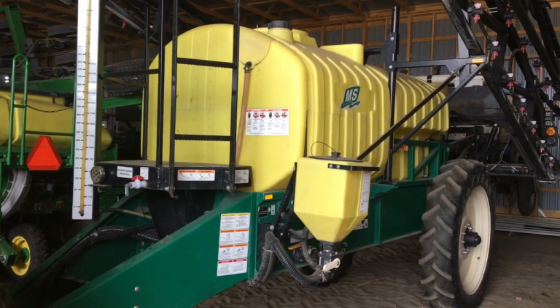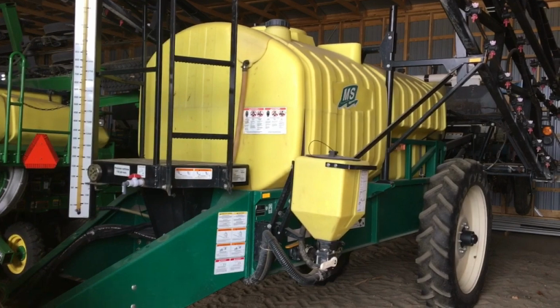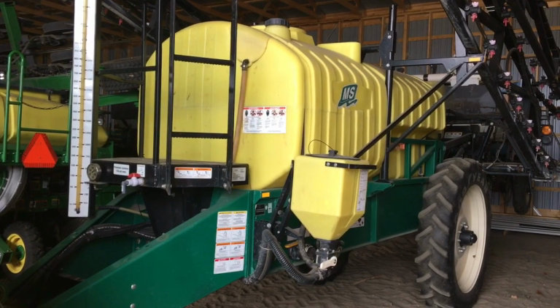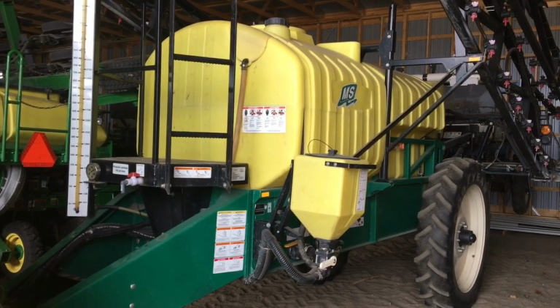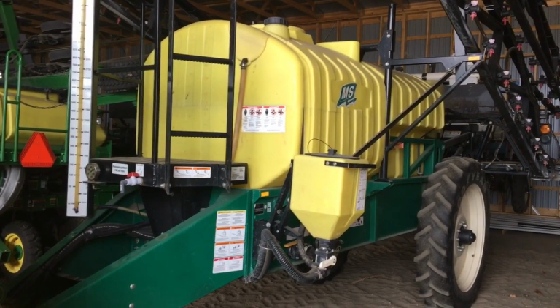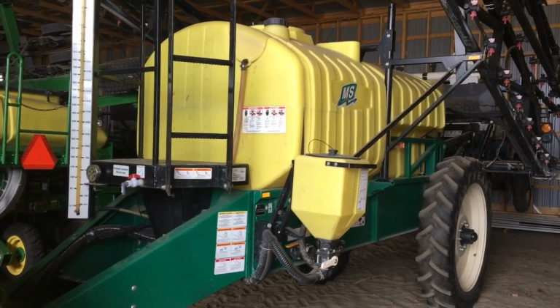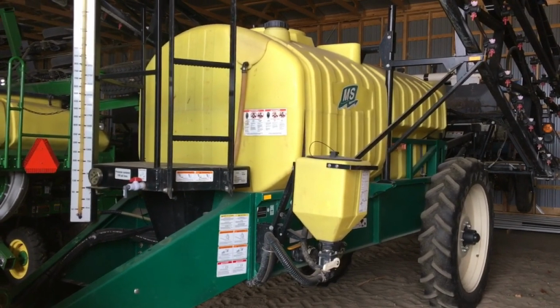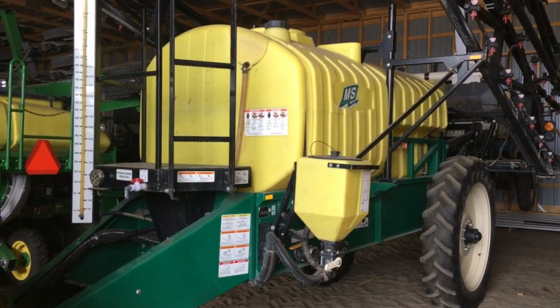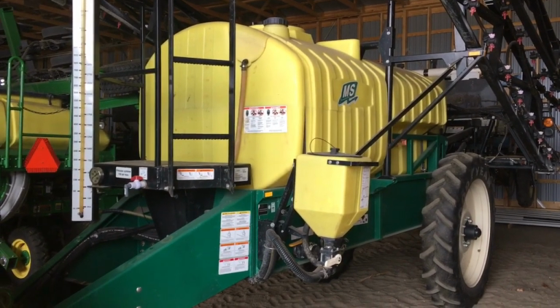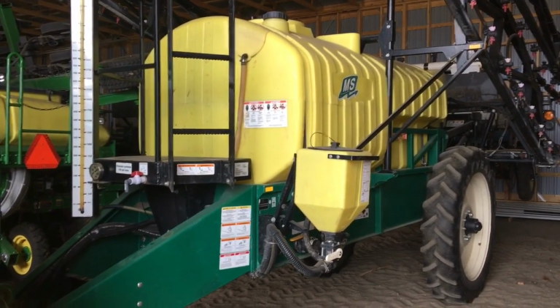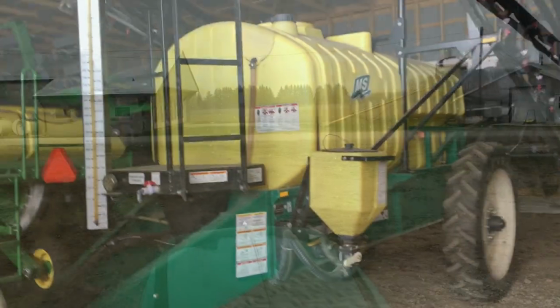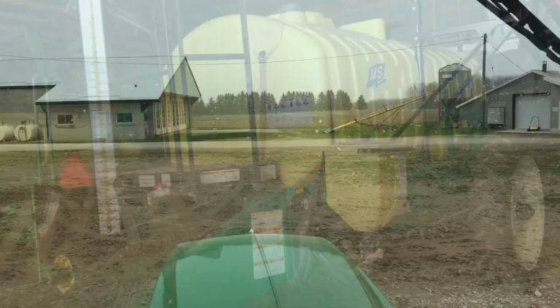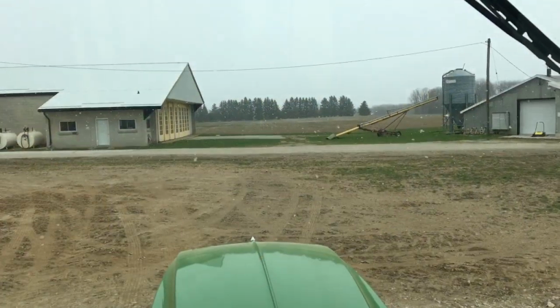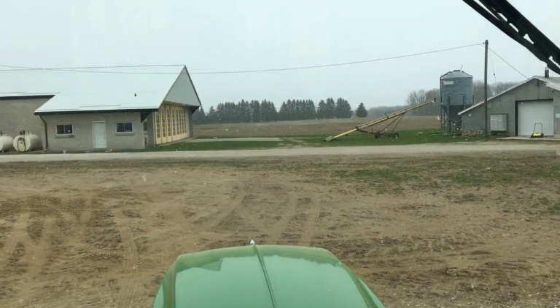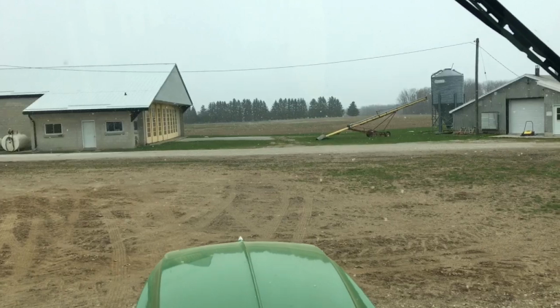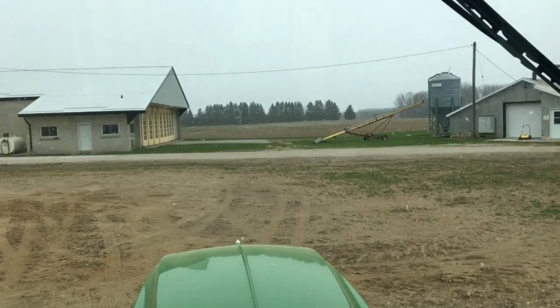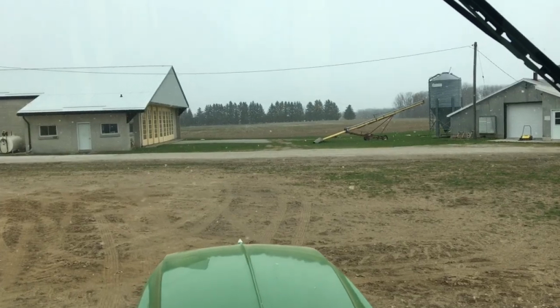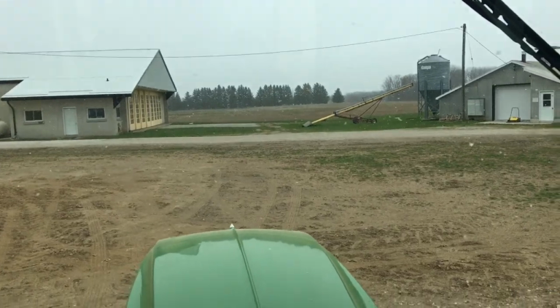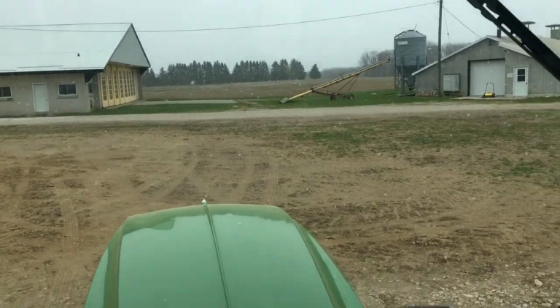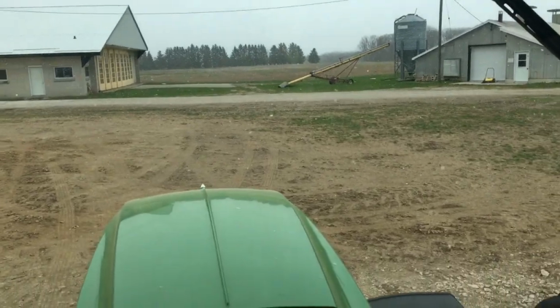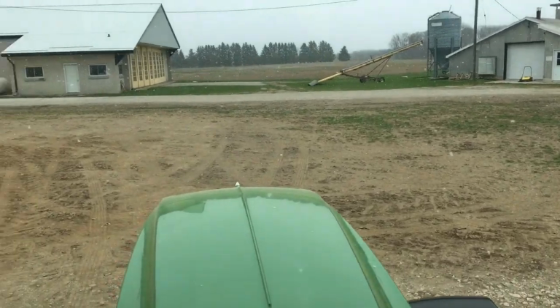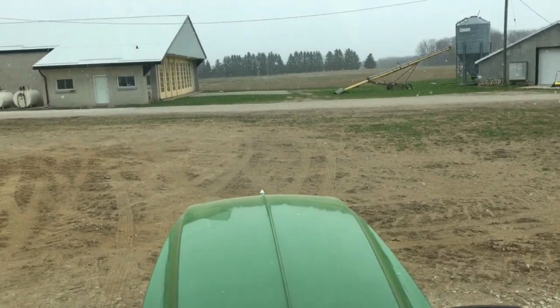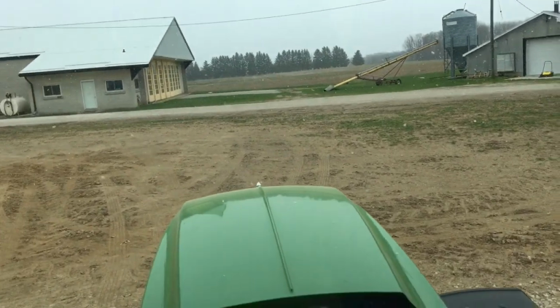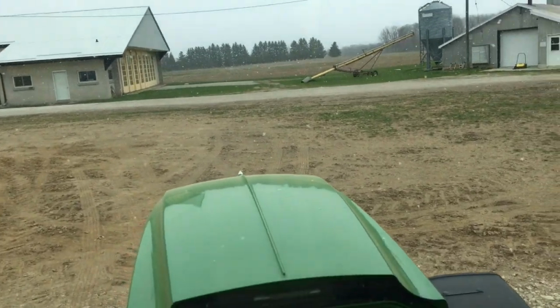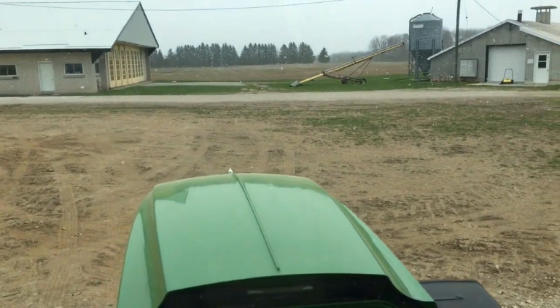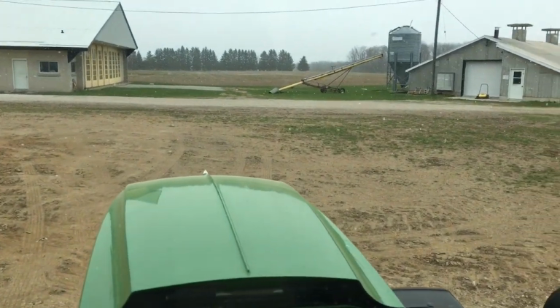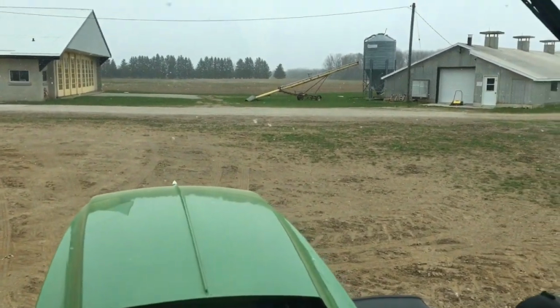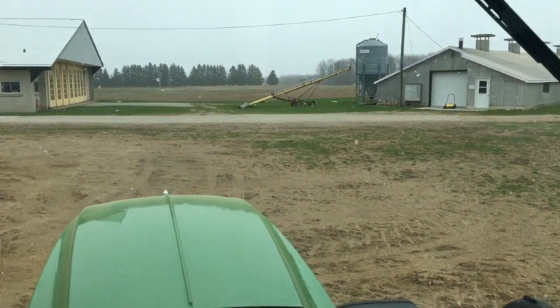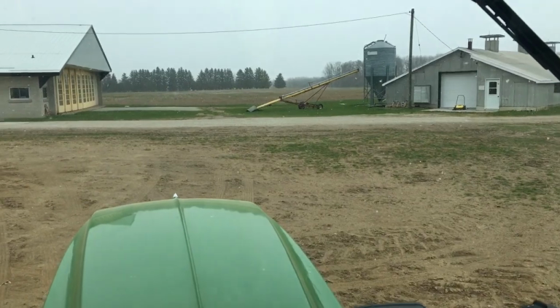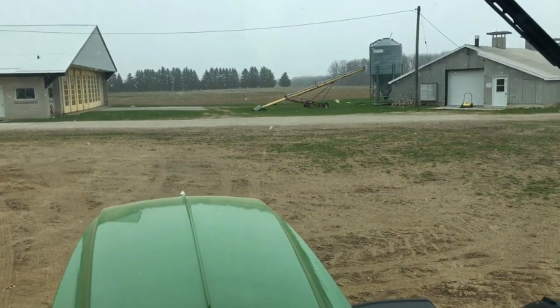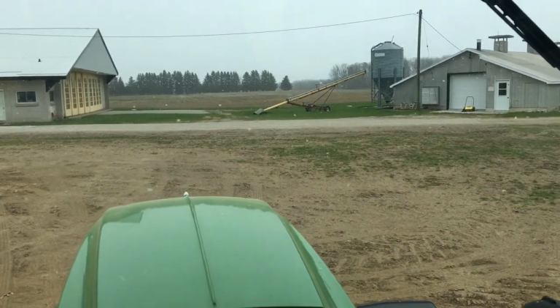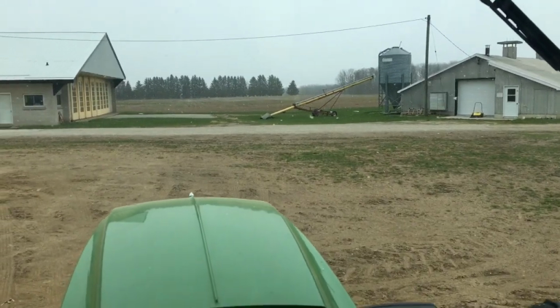I was like 16 or 17 years old when we got that and I'm 31 now. Look at that snow — that's crazy. This is supposed to be spring, but we are in Canada and got it prepared for this kind of weather.